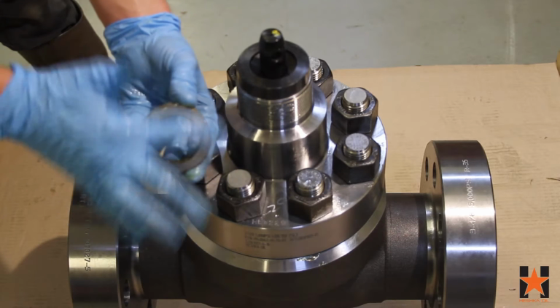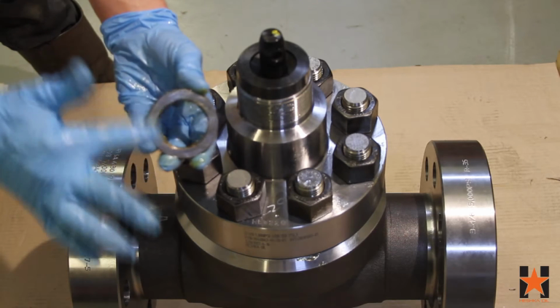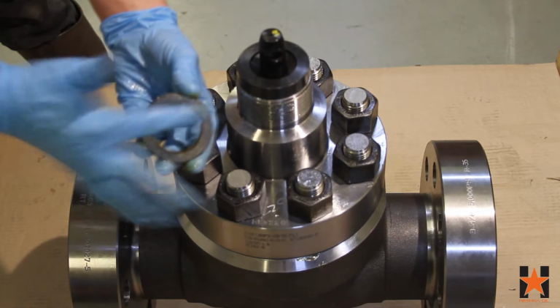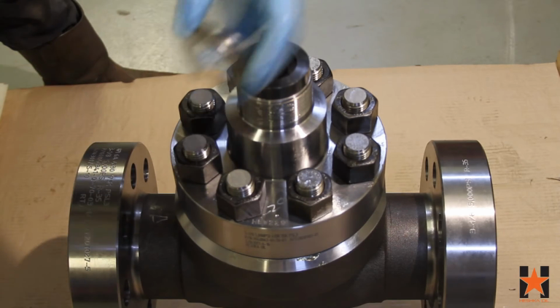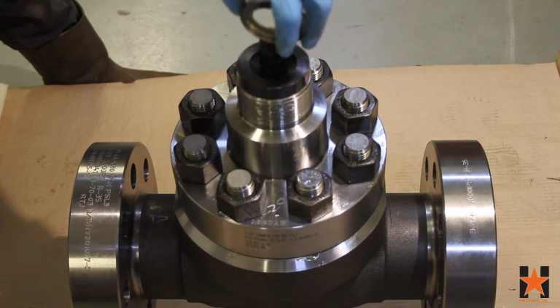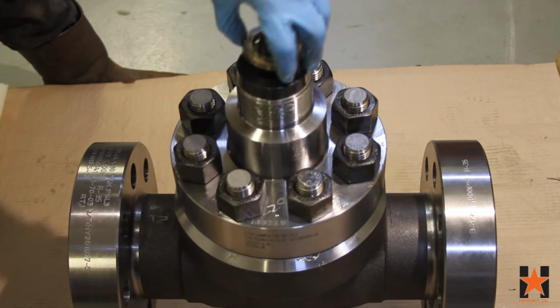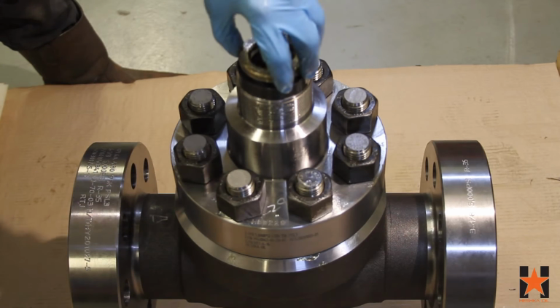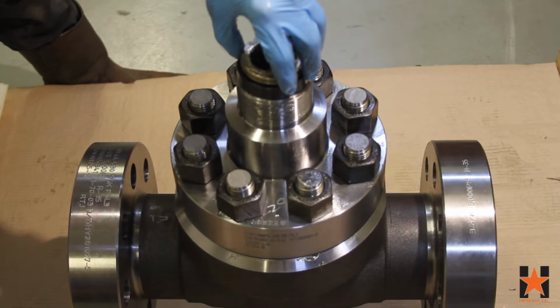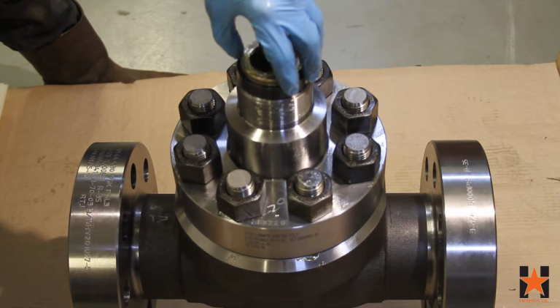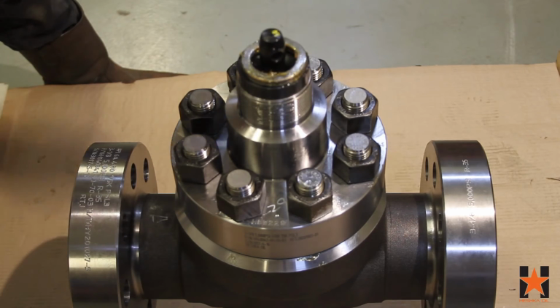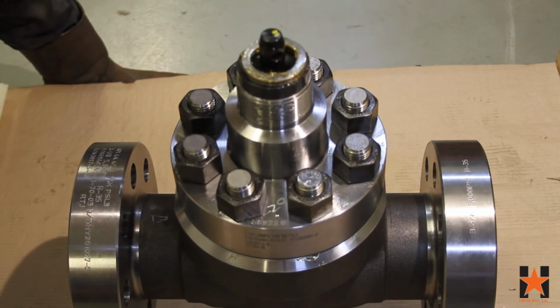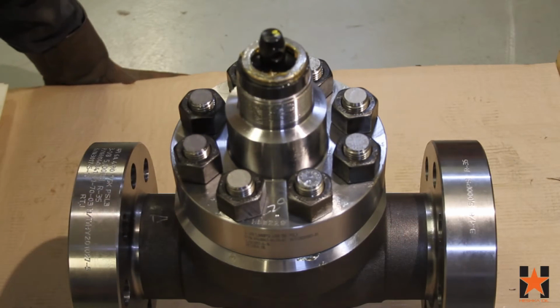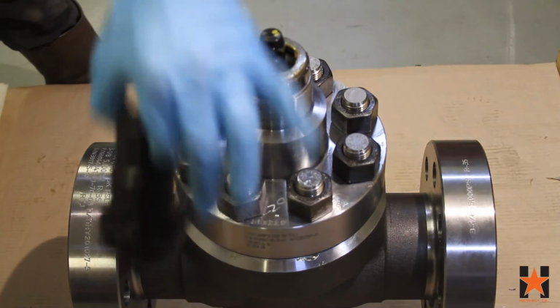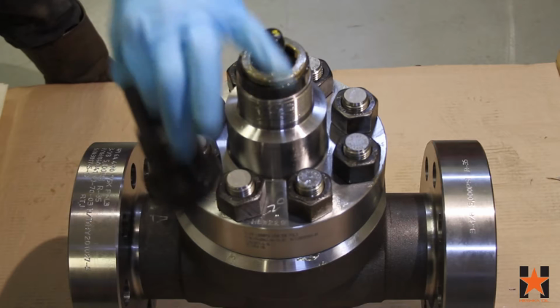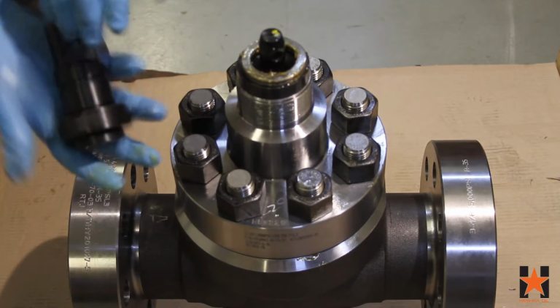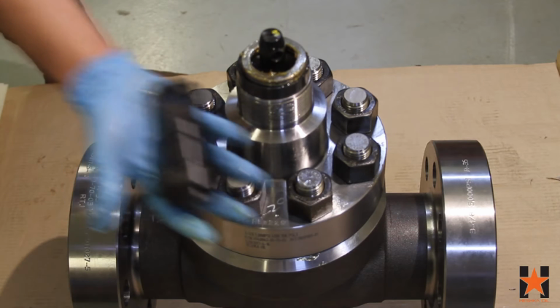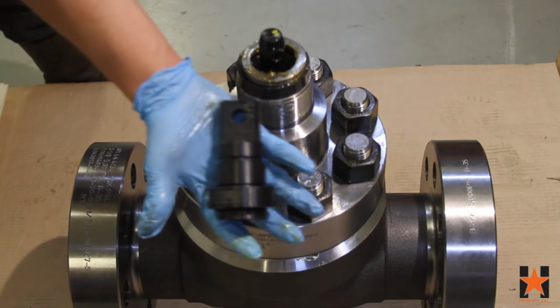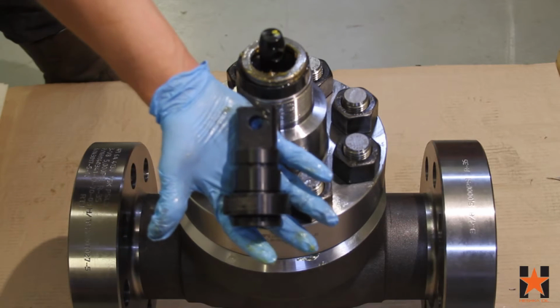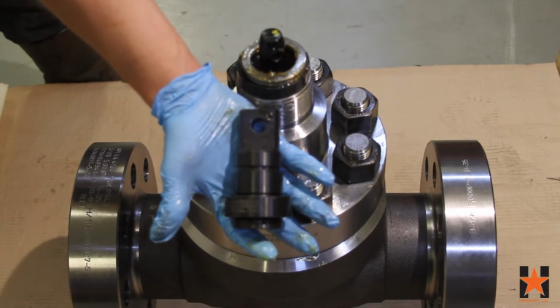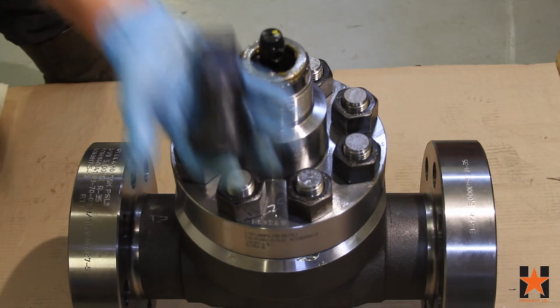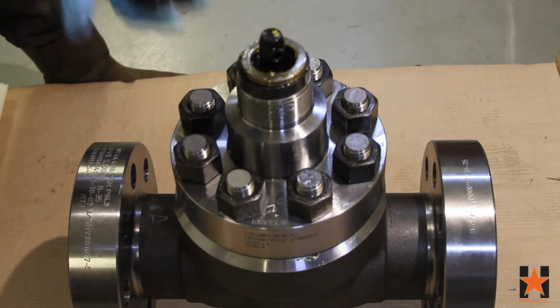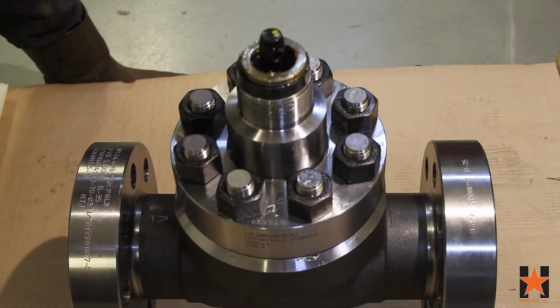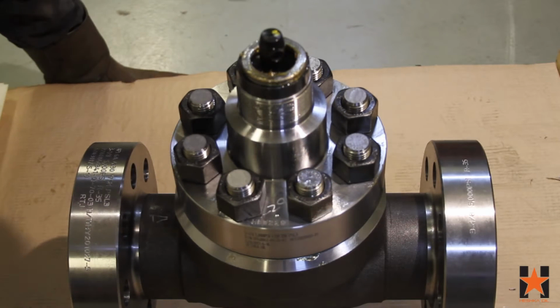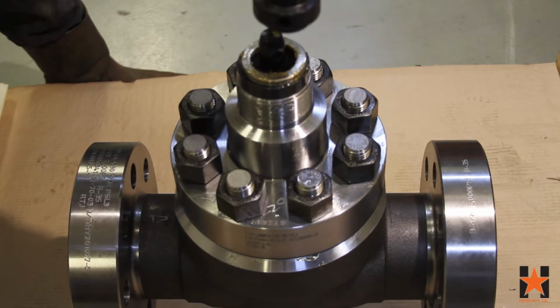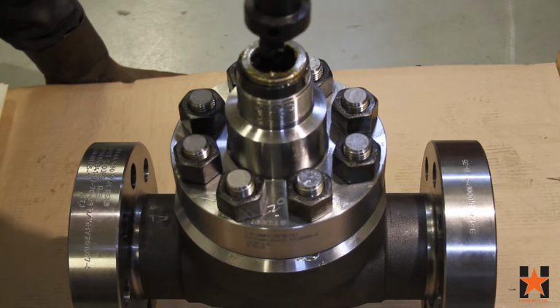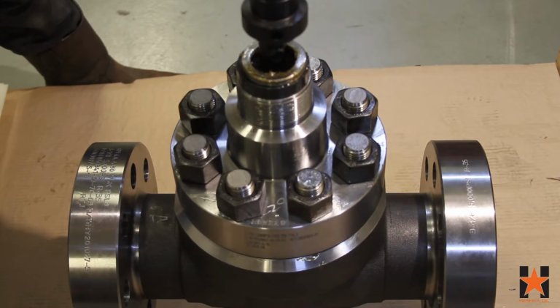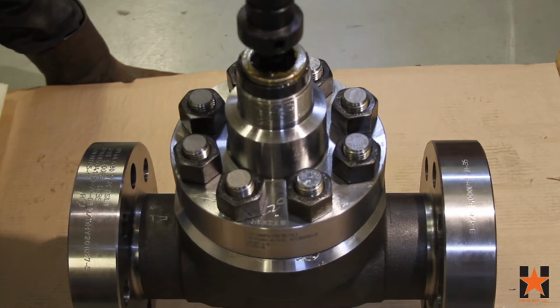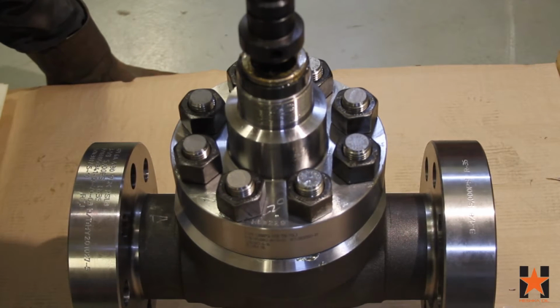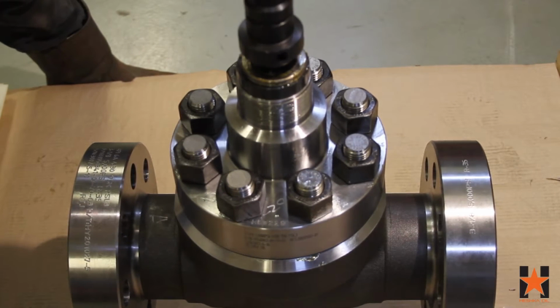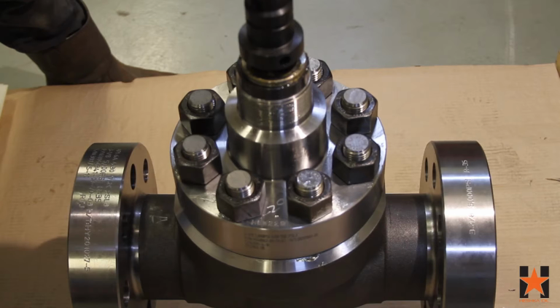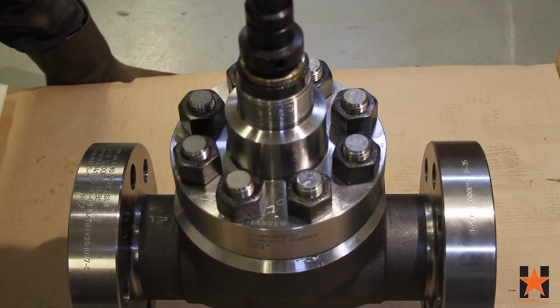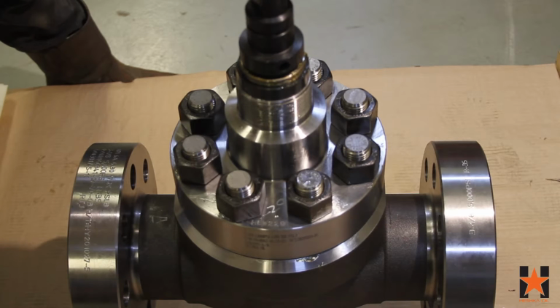Place your stem adapter over the first bearing set and the stem. You will then need to line up both the hole on the stem adapter and the stem, and slide your stem pin through.